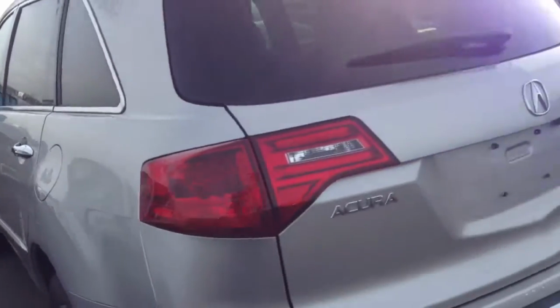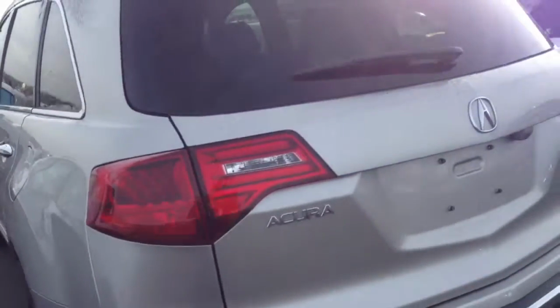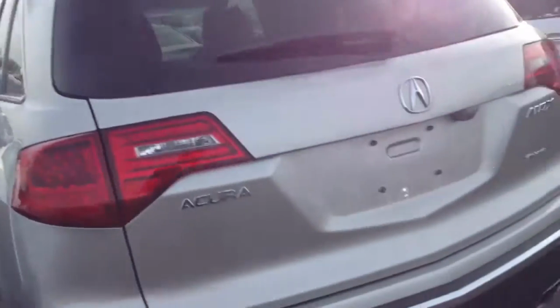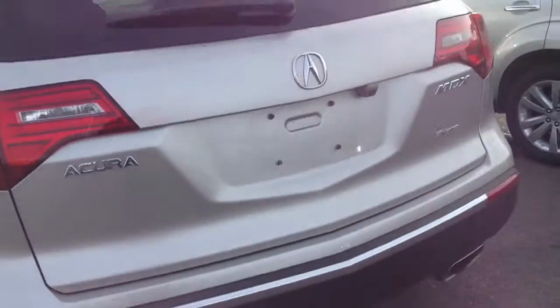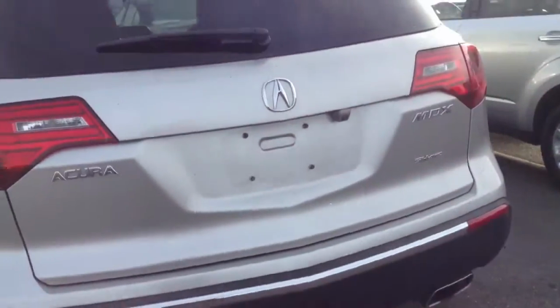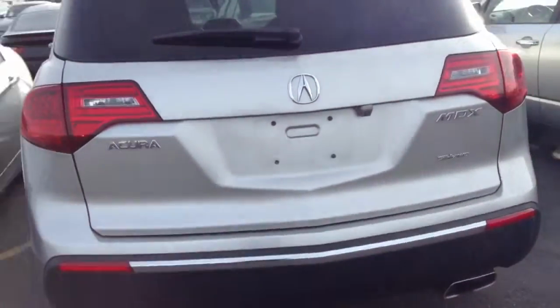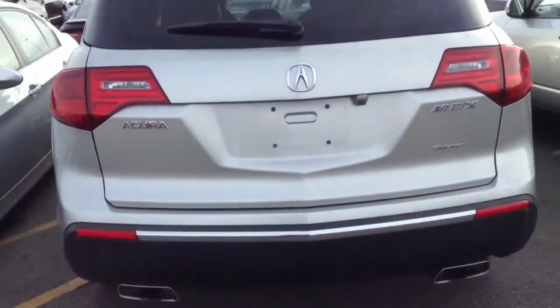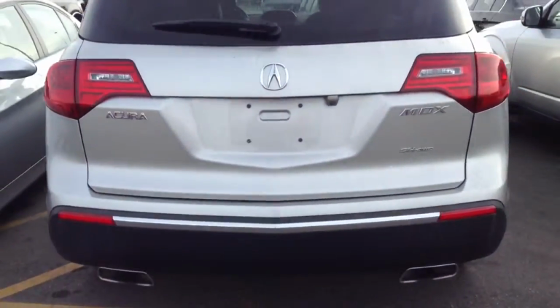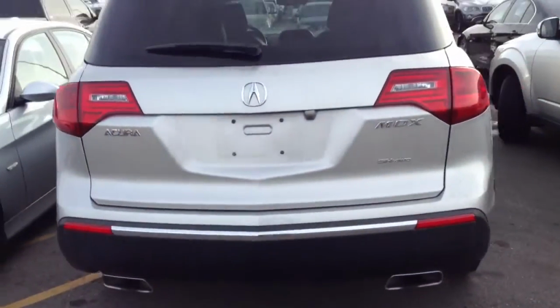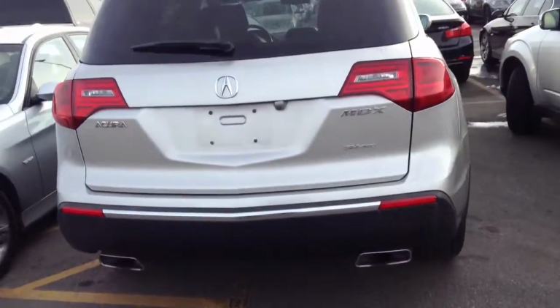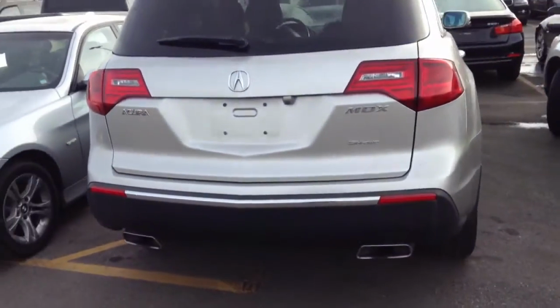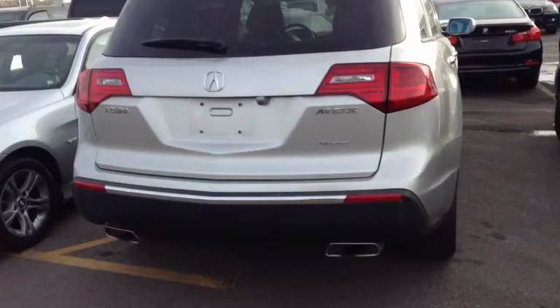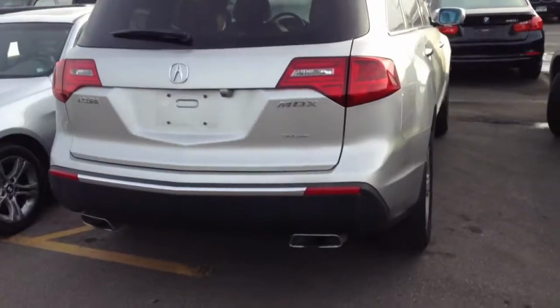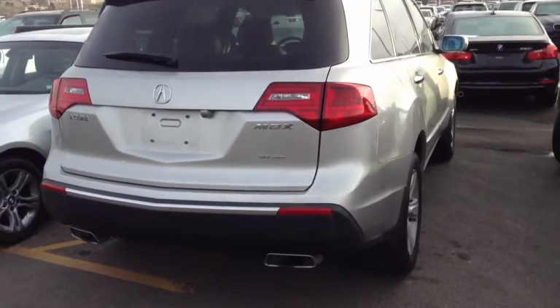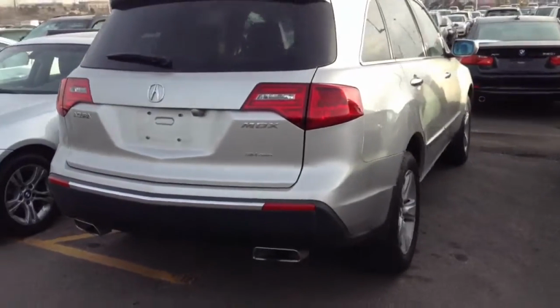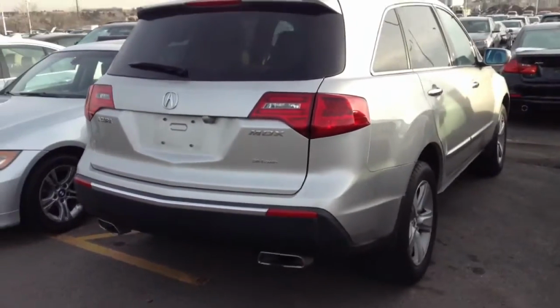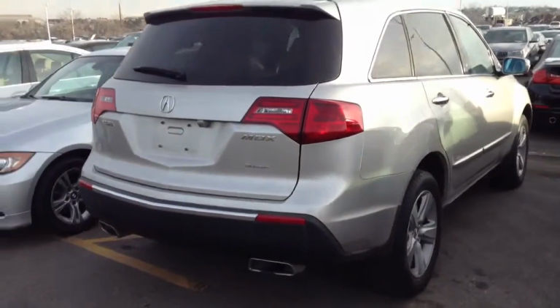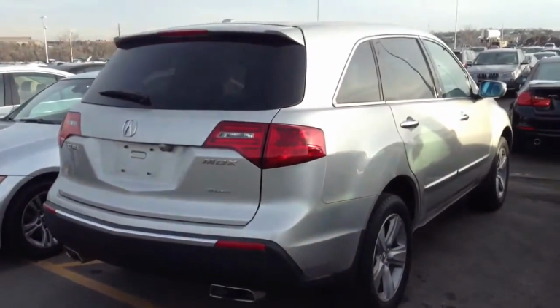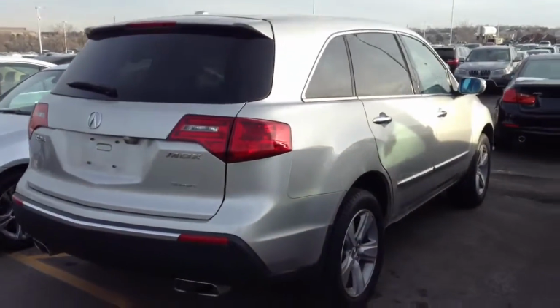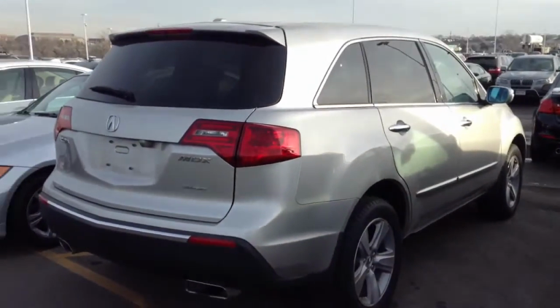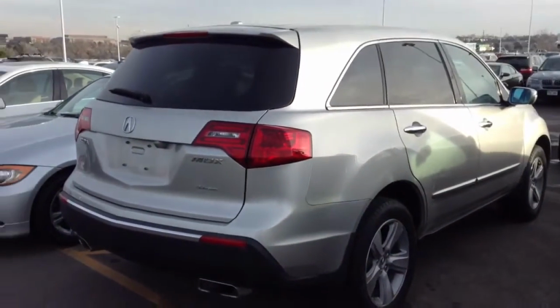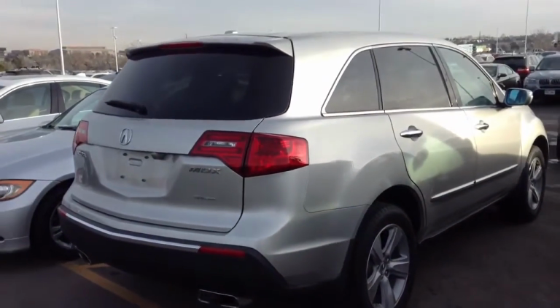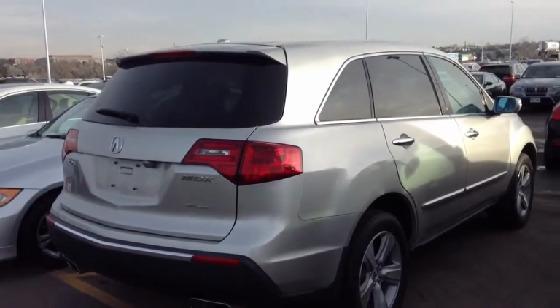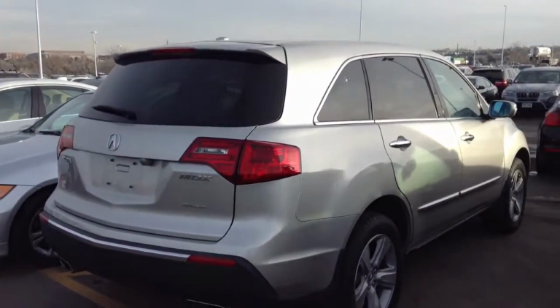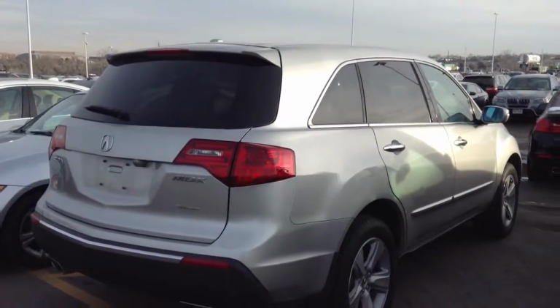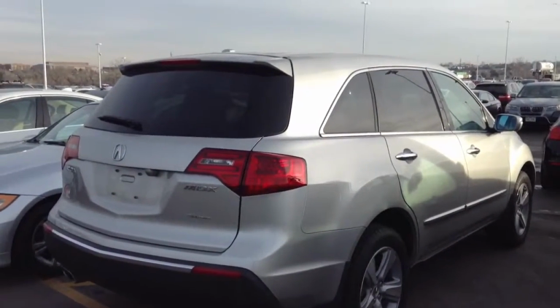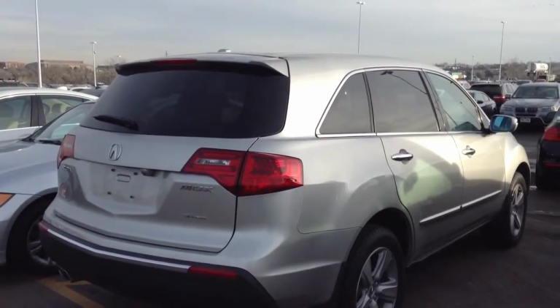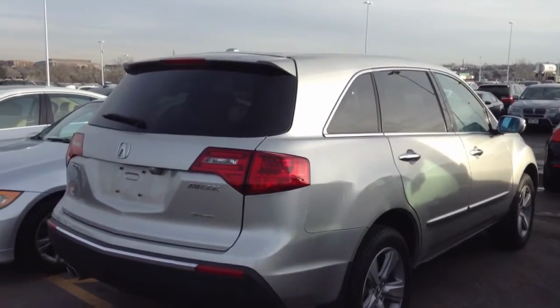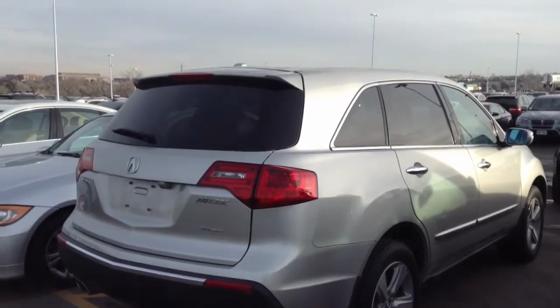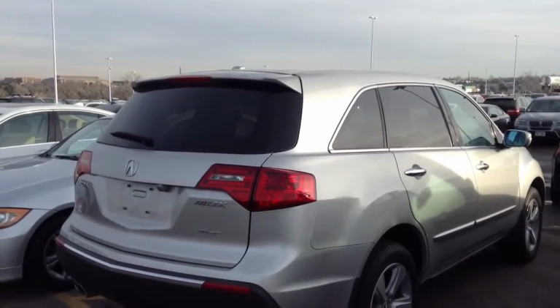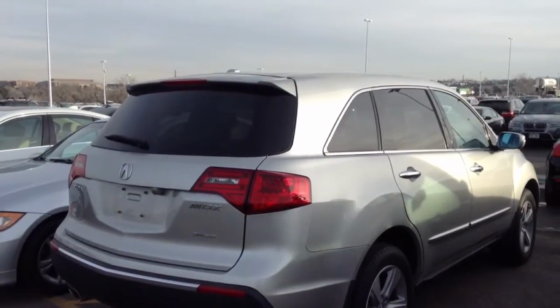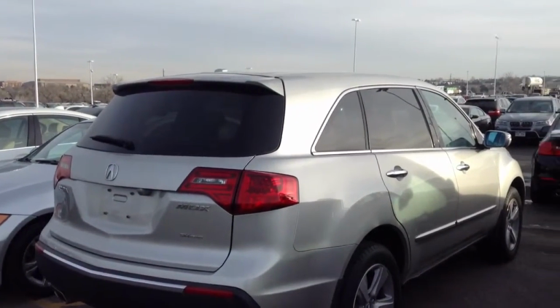Let me know what you think of this one, and if you're still looking I'd be happy to show it to you. It still needs to go through detail in our shop, but should be ready any day now. Thank you.